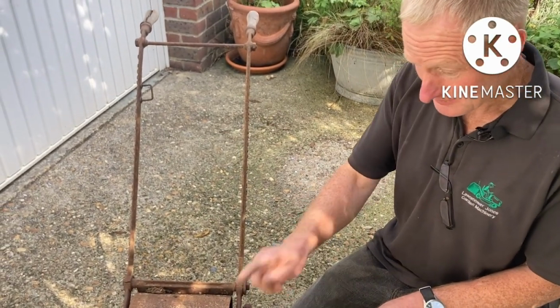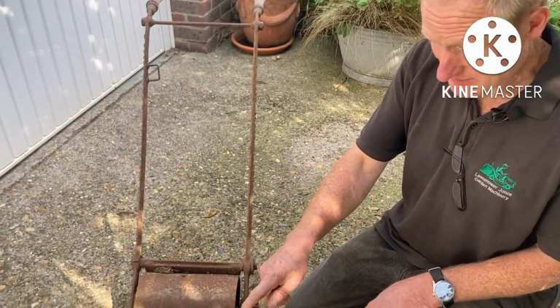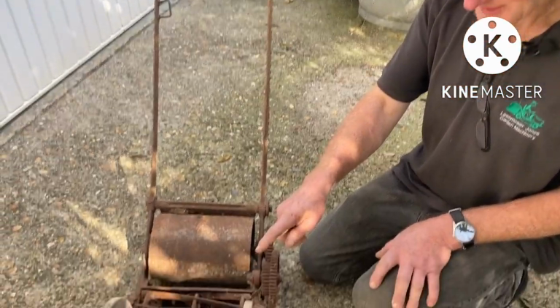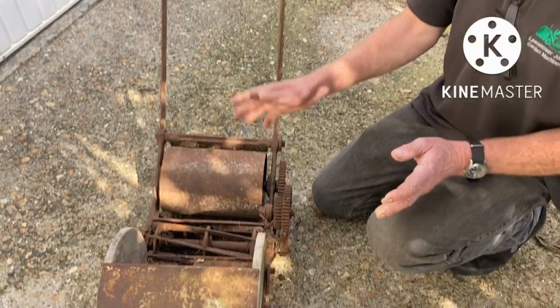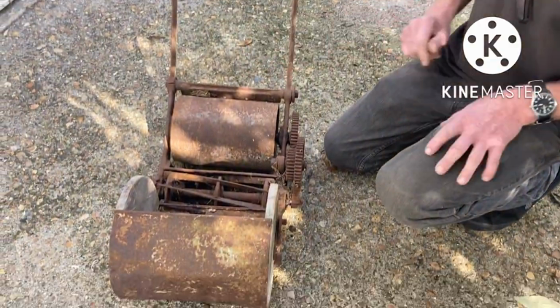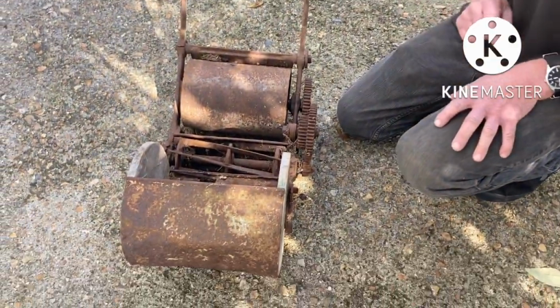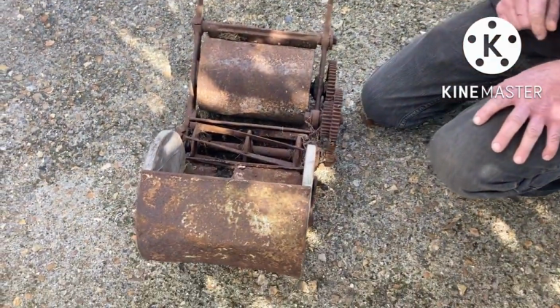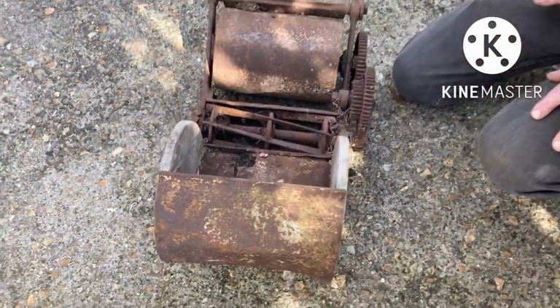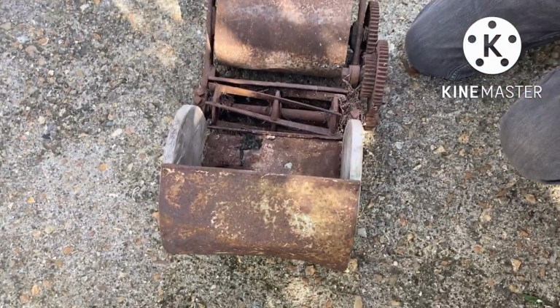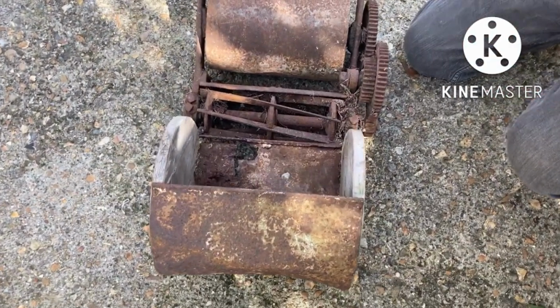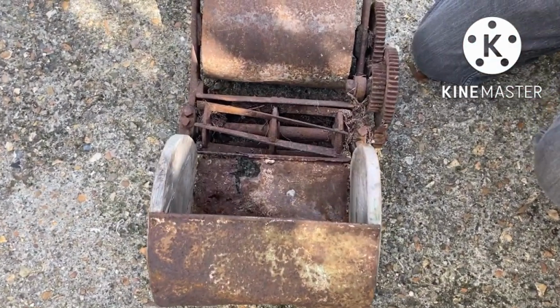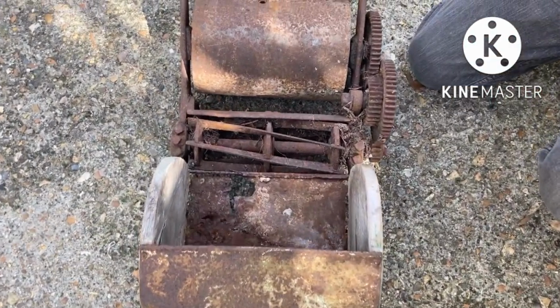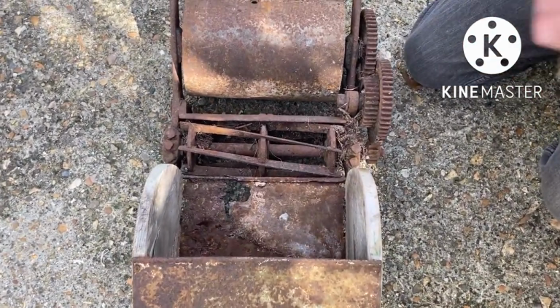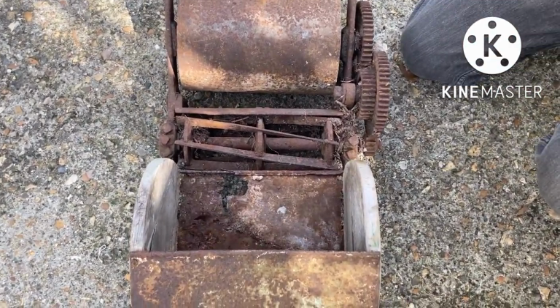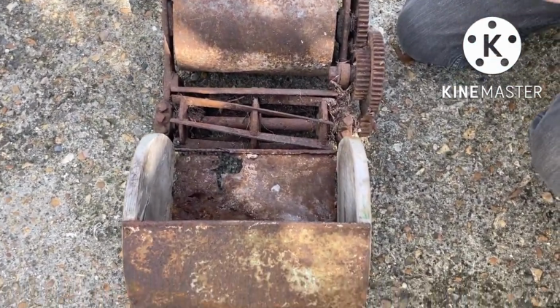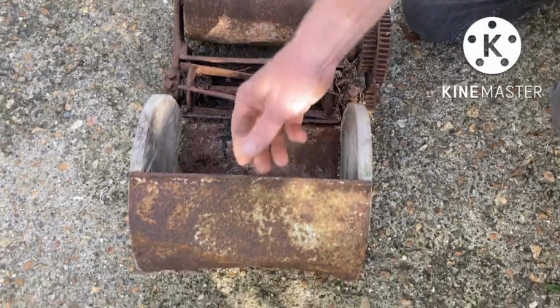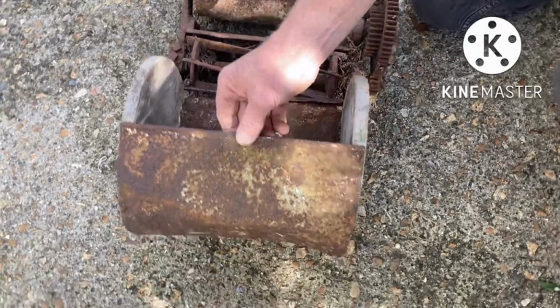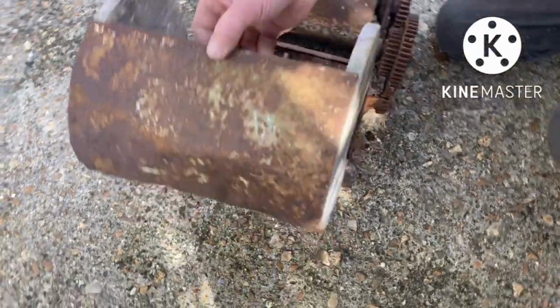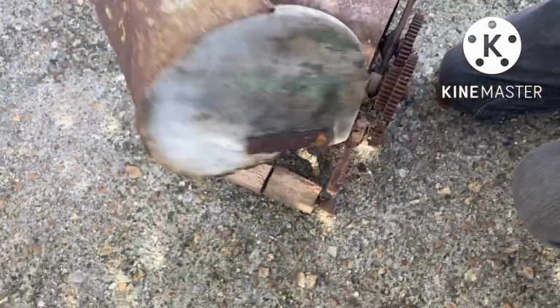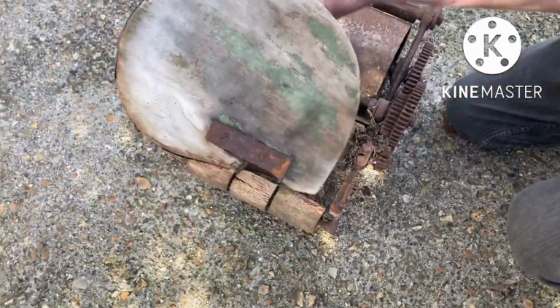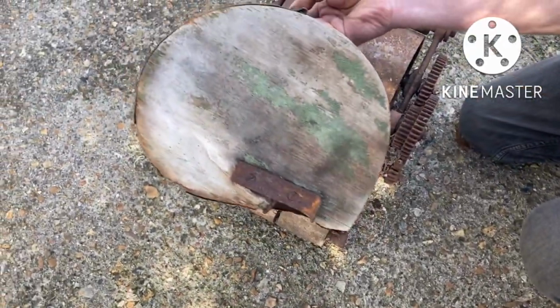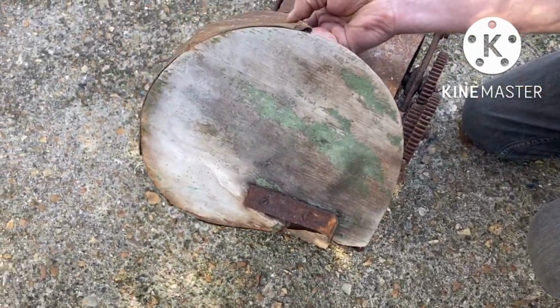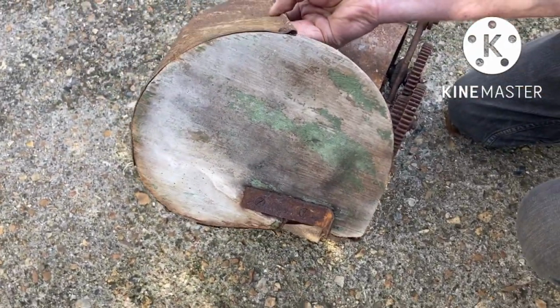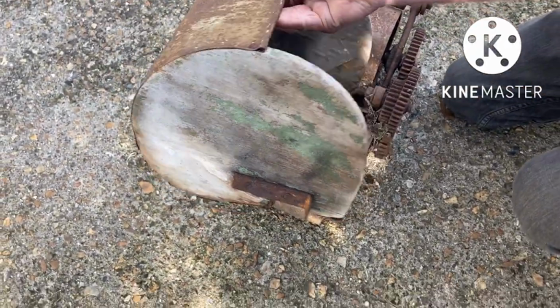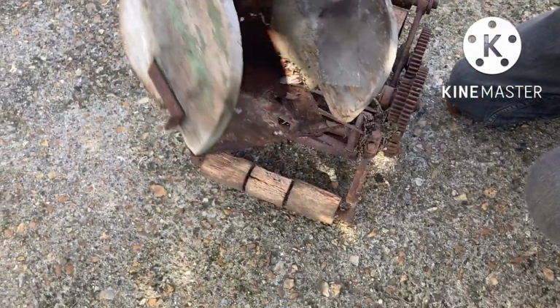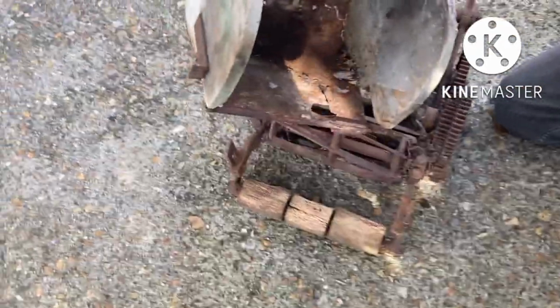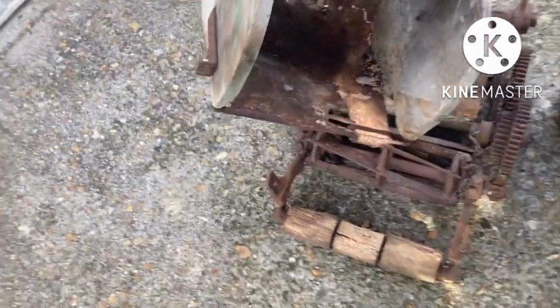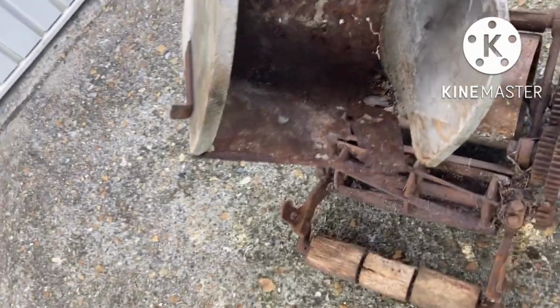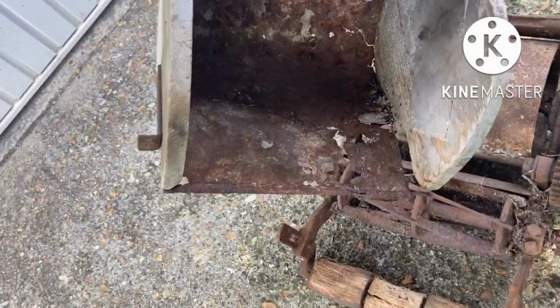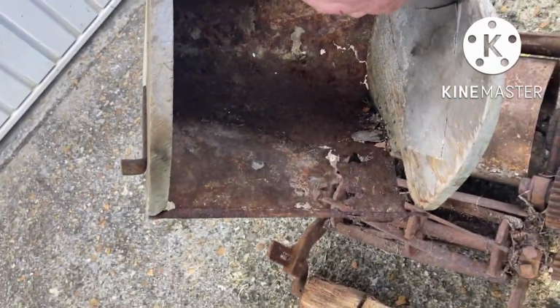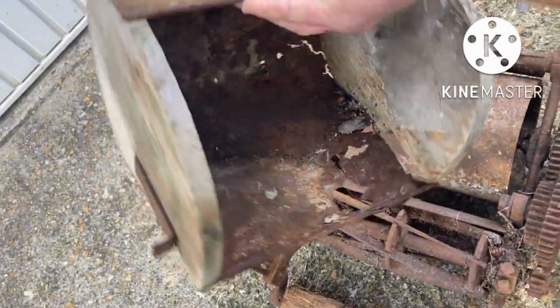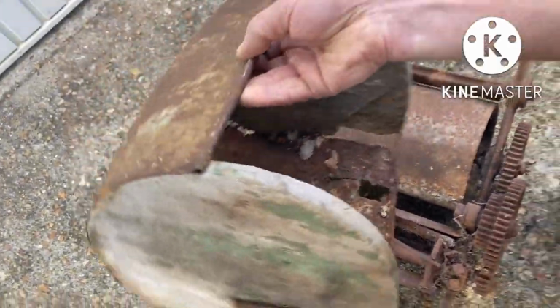As you can see, it's in a little bit of a mess, but we have got the grass box — the original one too. Let's just take it off. Look at that — wooden-sided box. It's a little bit rotten in there.